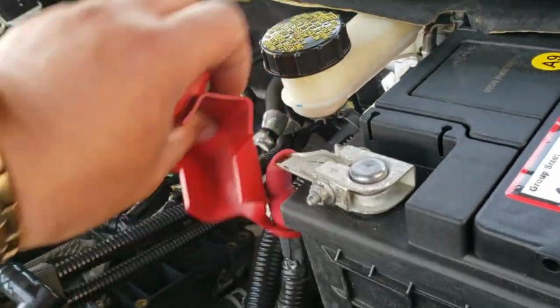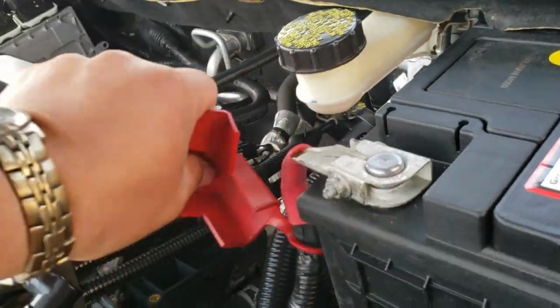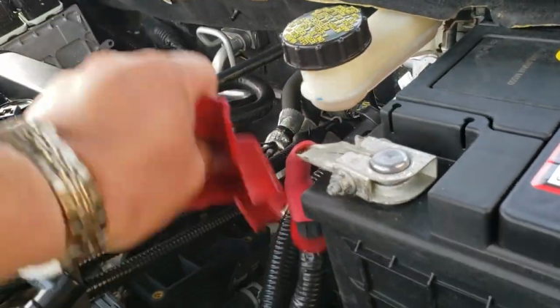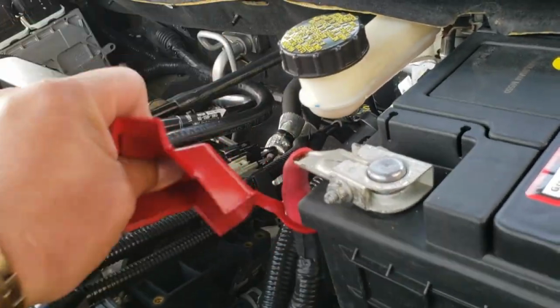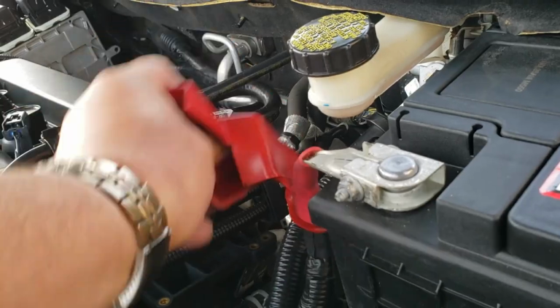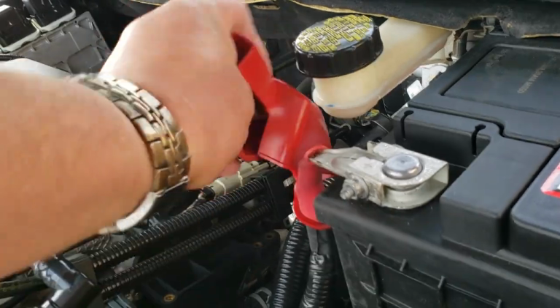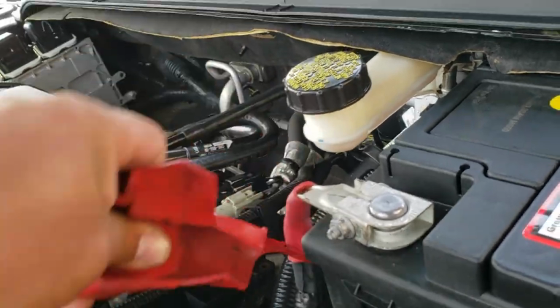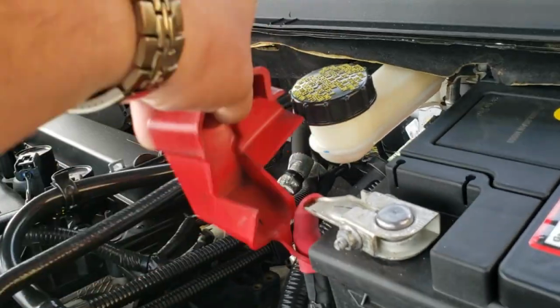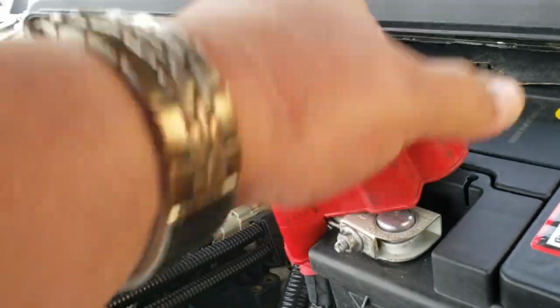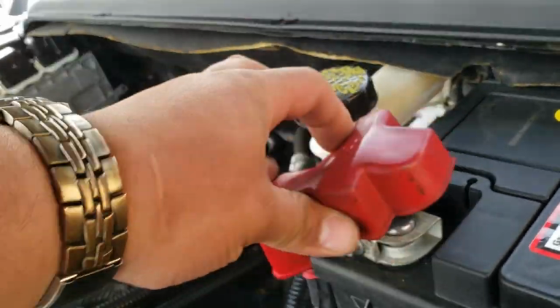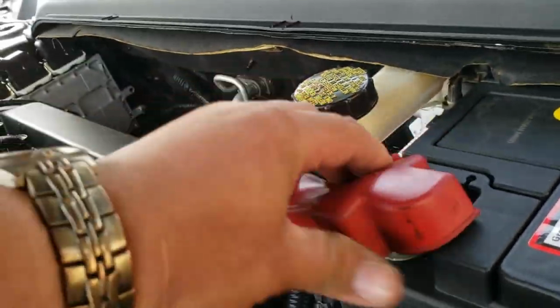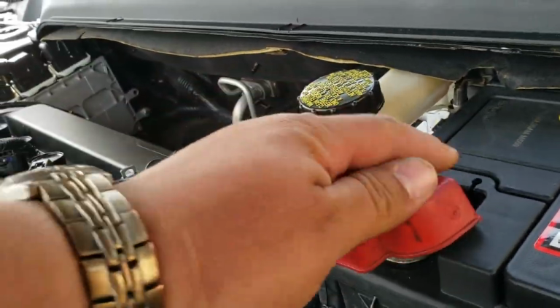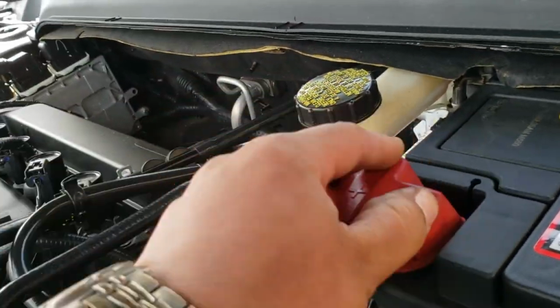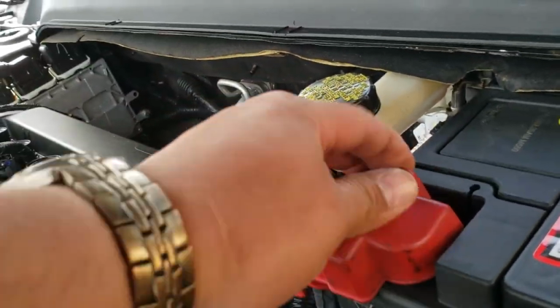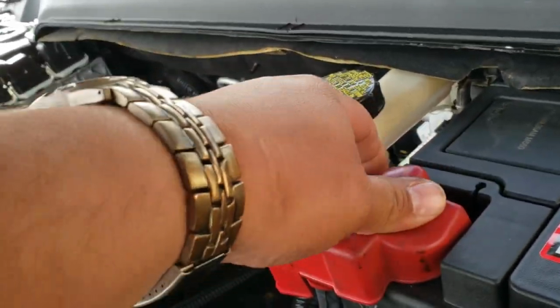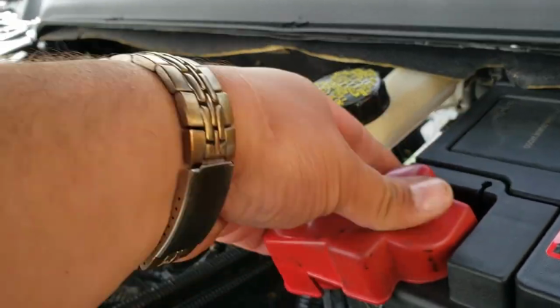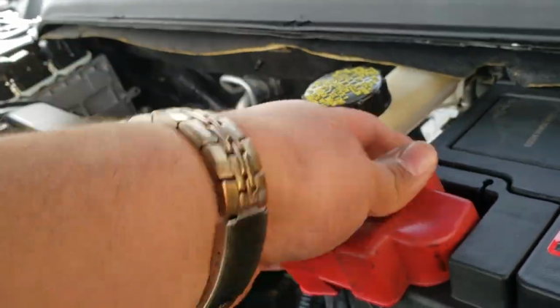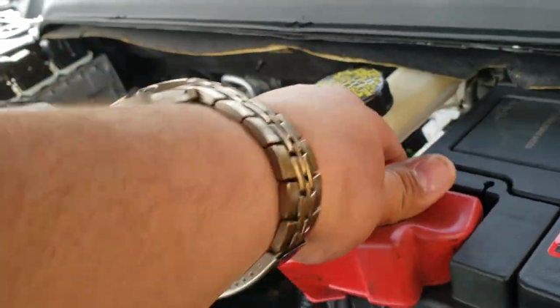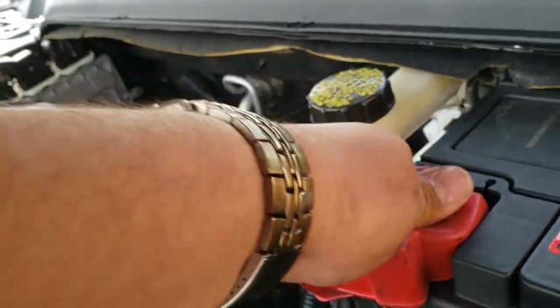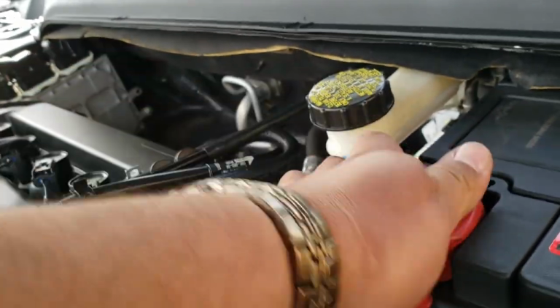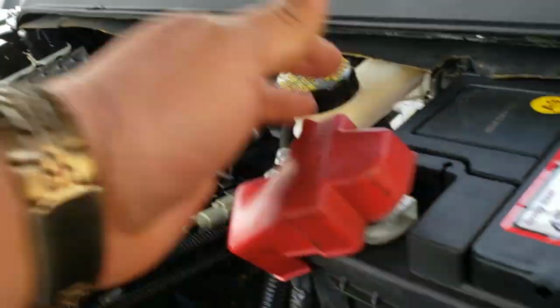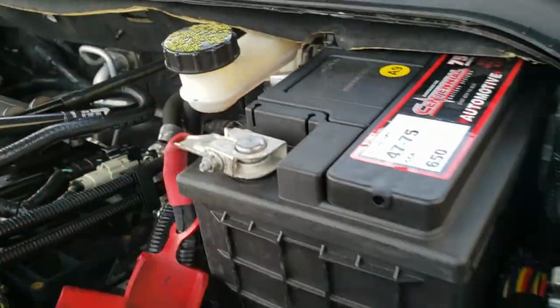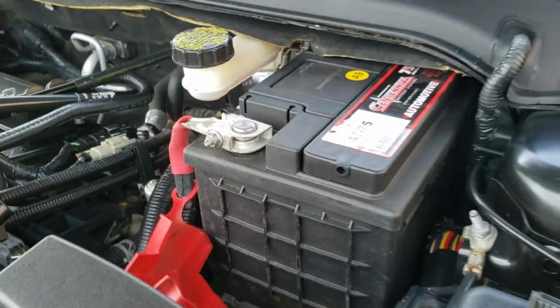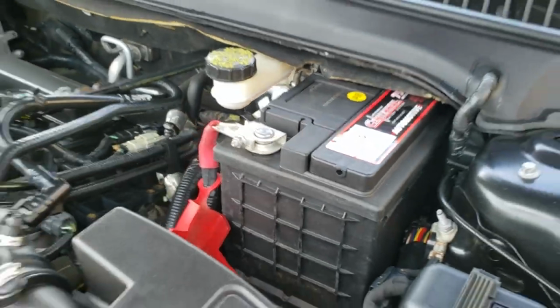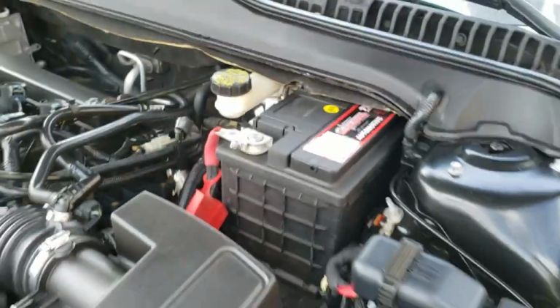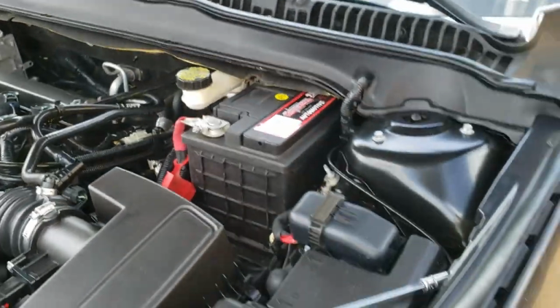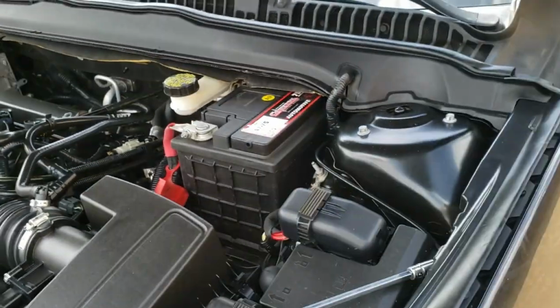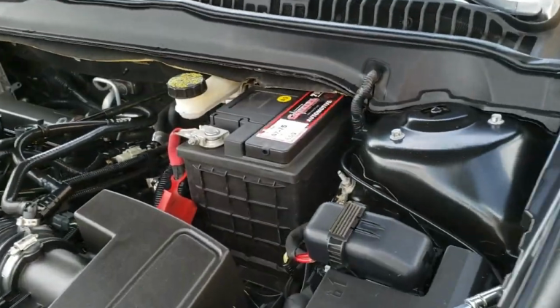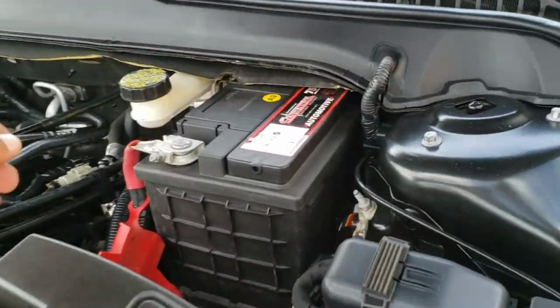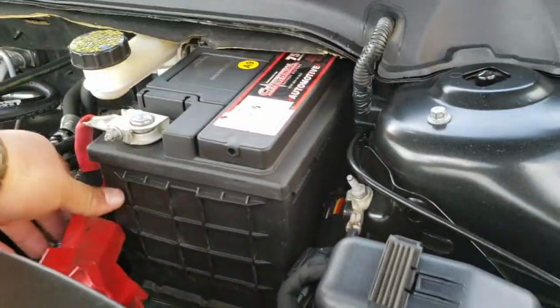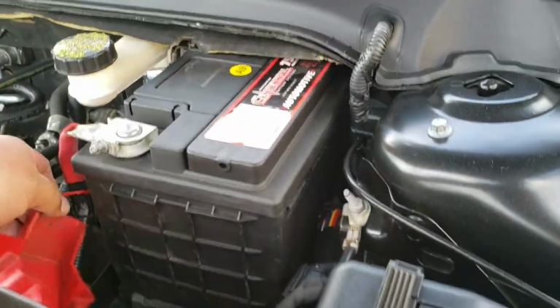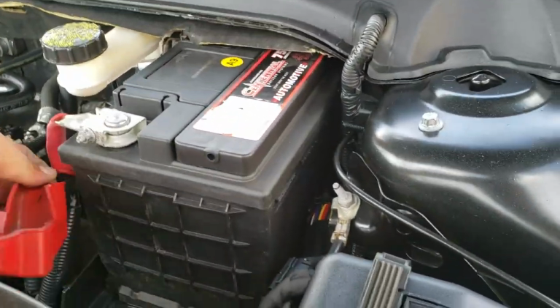And there it is. There you have it — battery's installed. And that's how you install a battery on a 2014 Ford Fusion.